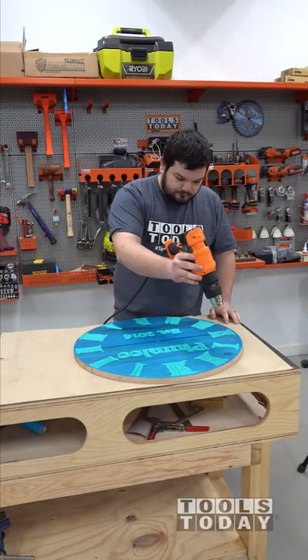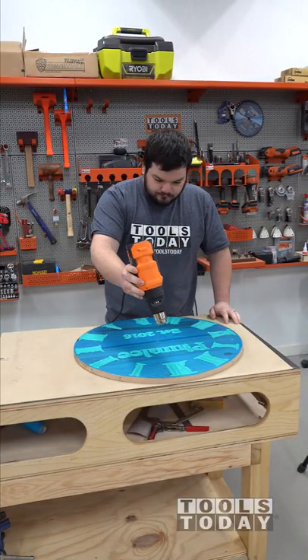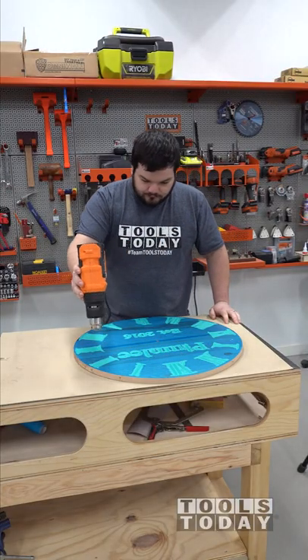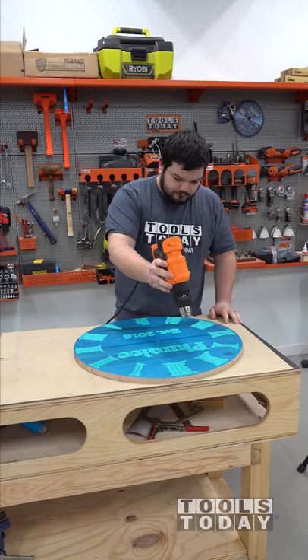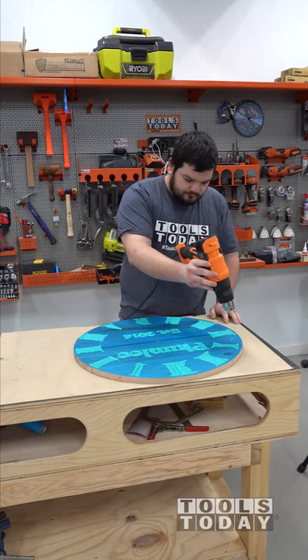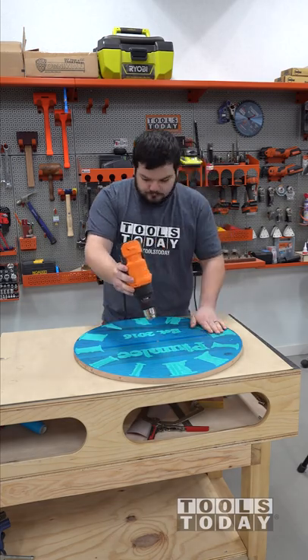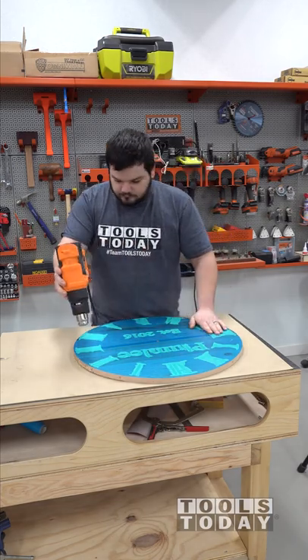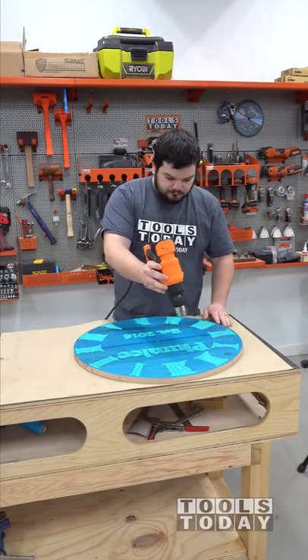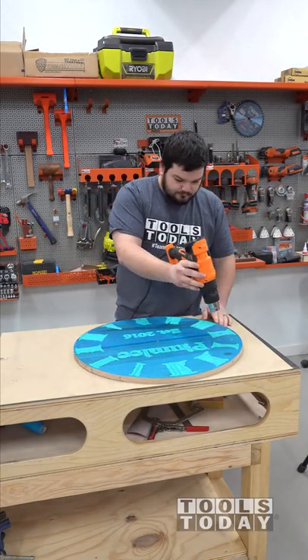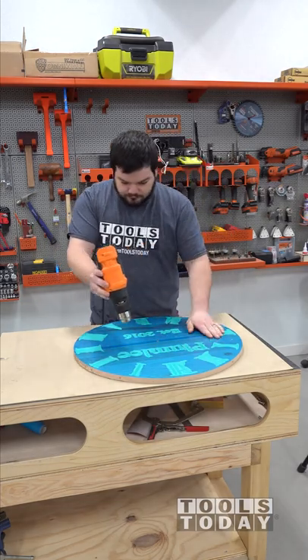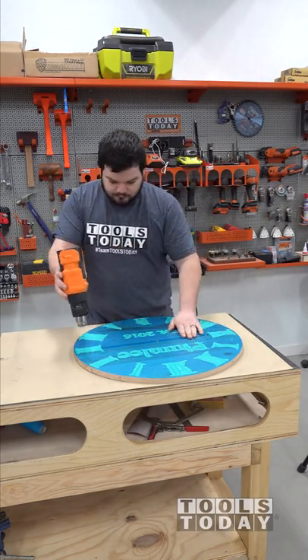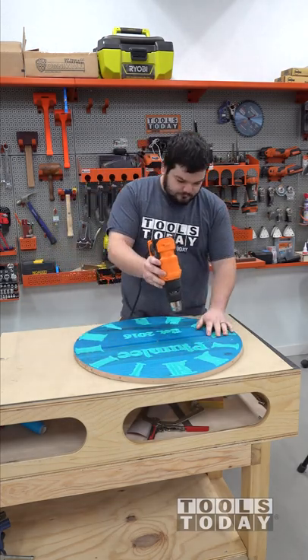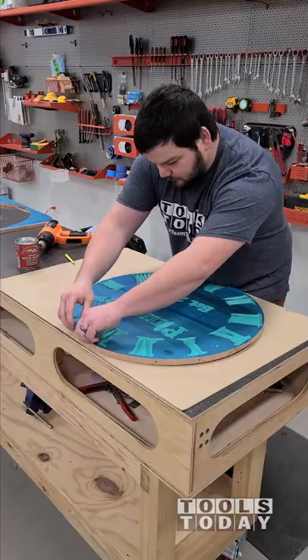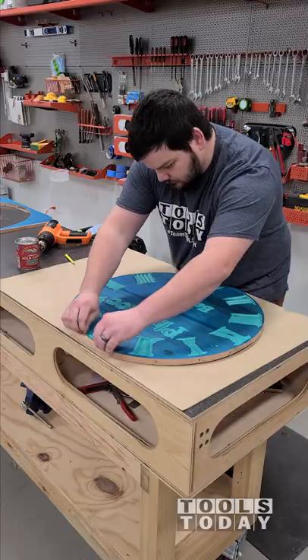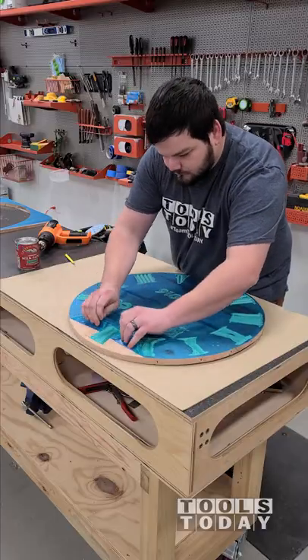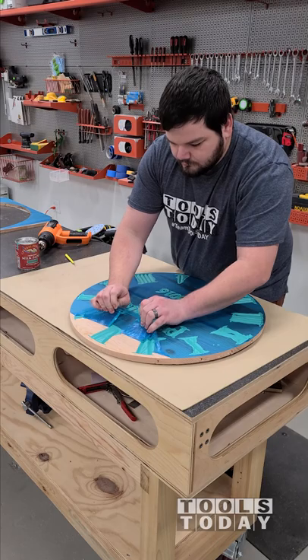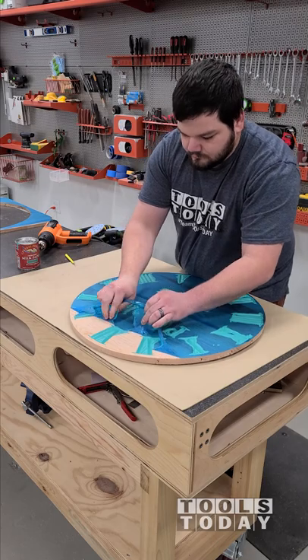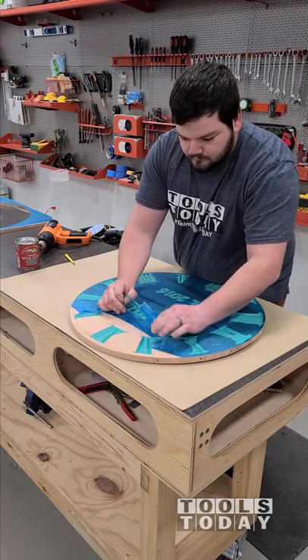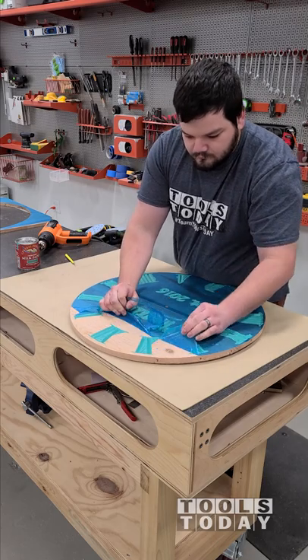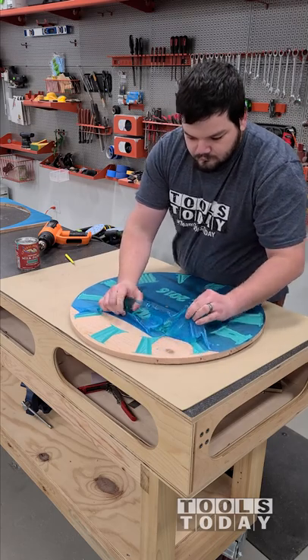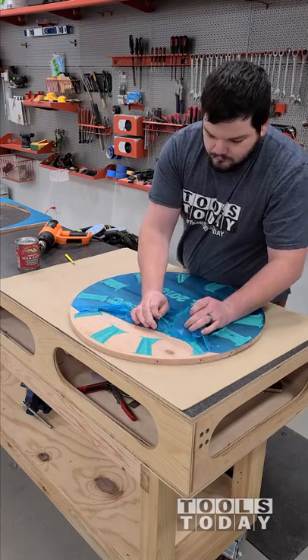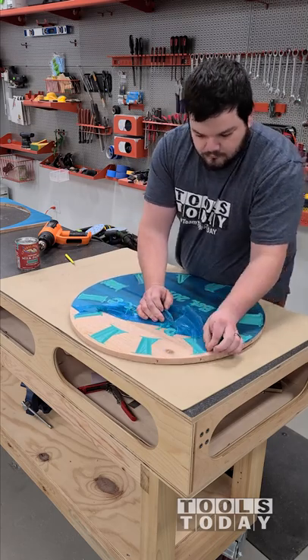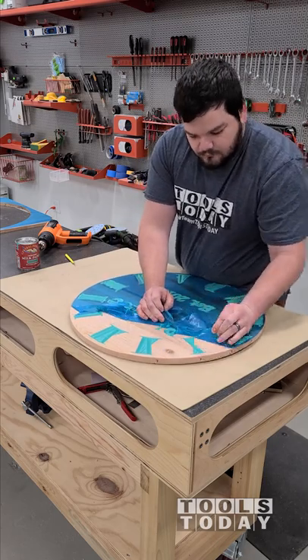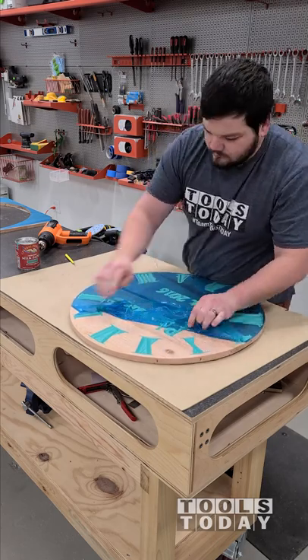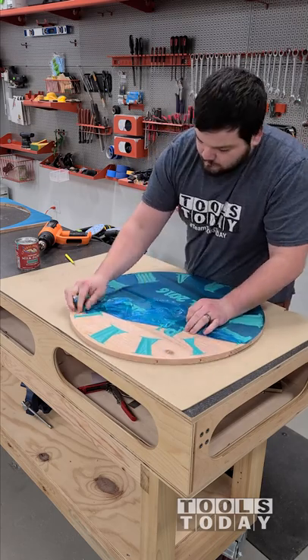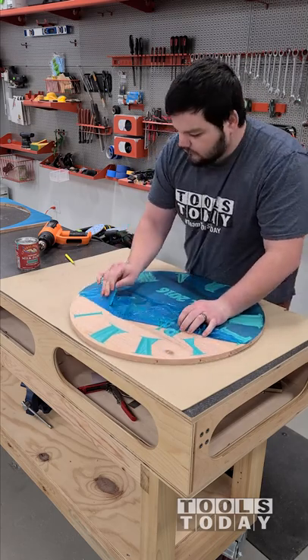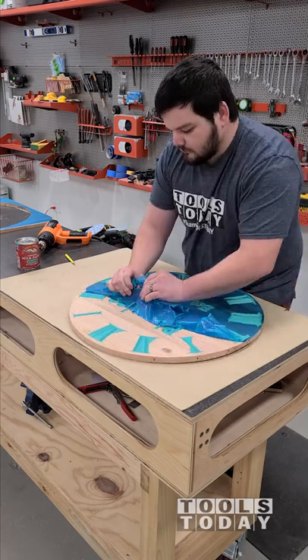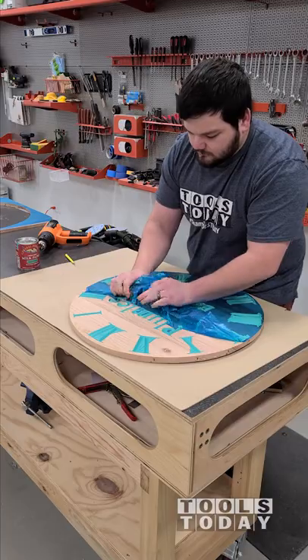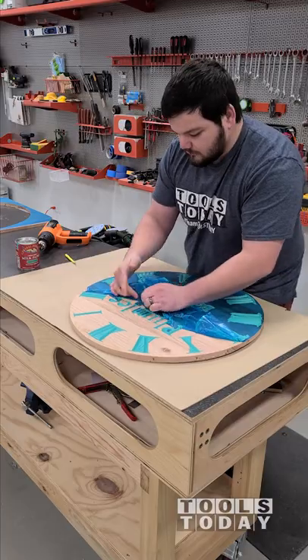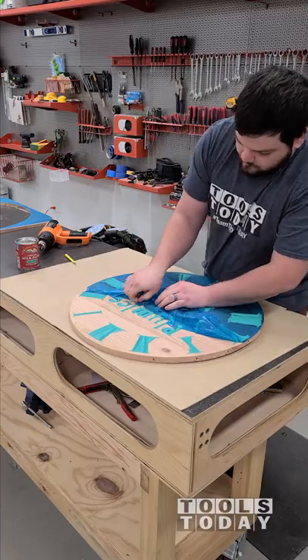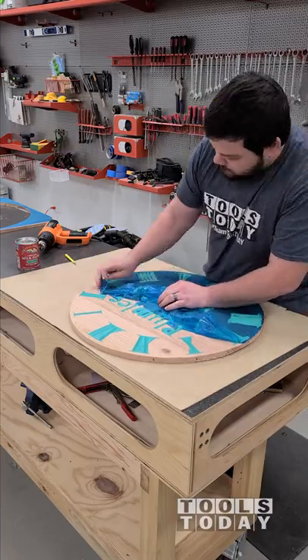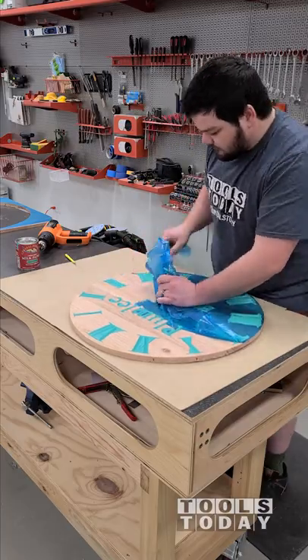So after that paint was fully dry, I used a heat gun to heat up the aura mask. Sometimes since this had stuck on there for a couple days while we're filming everything, the masking can want to stick down a little bit too well. Using a heat gun heats everything up and it pulls off a lot easier.